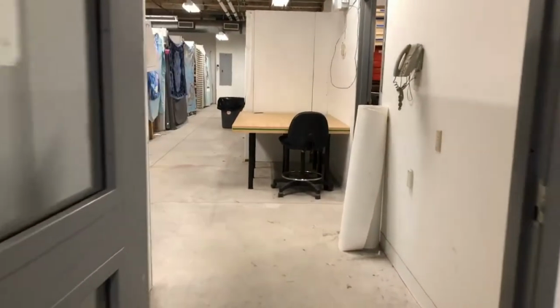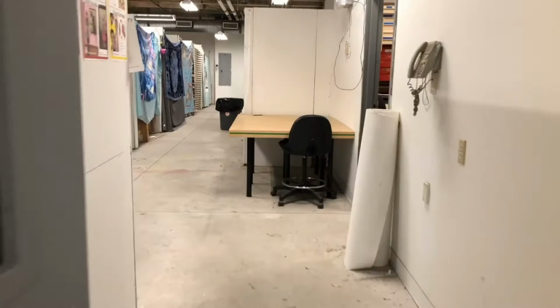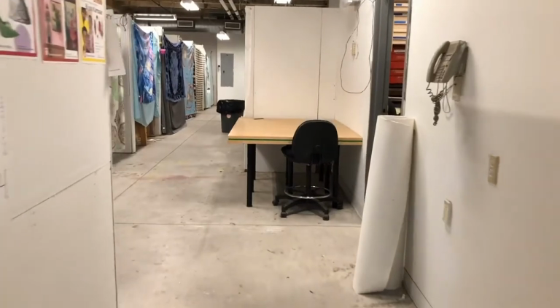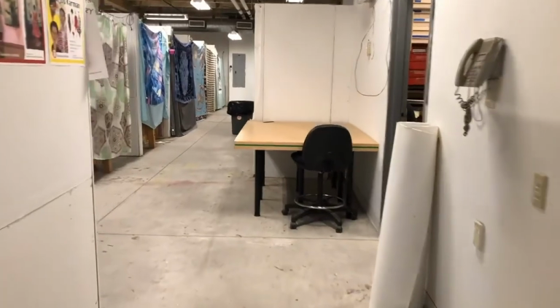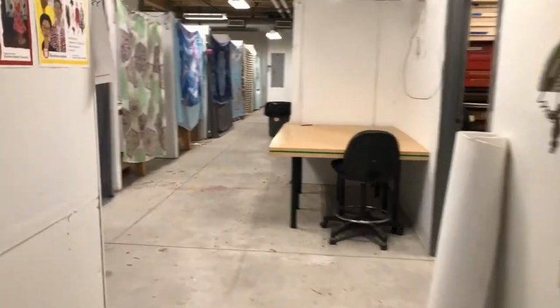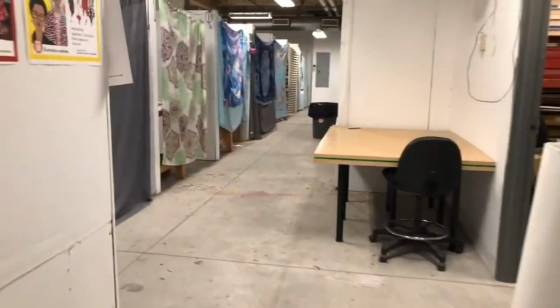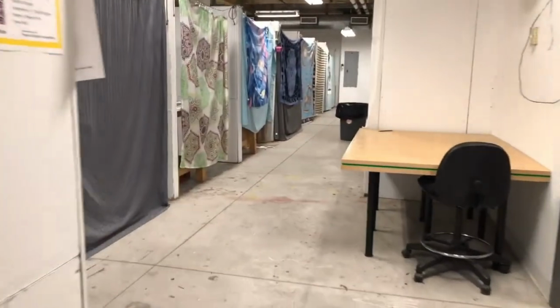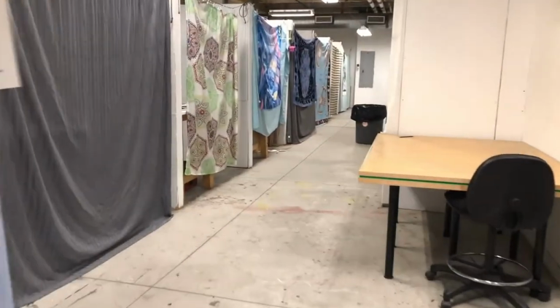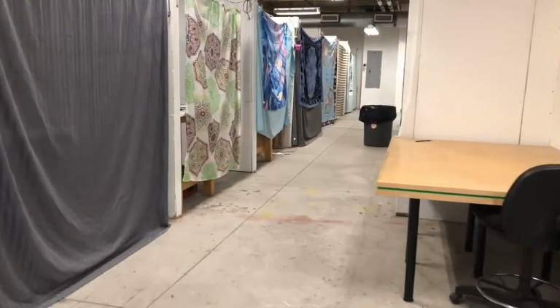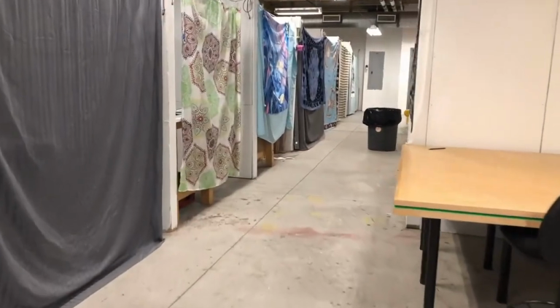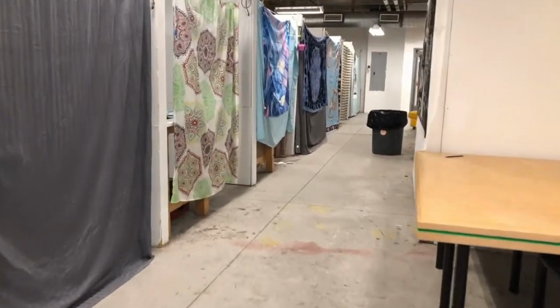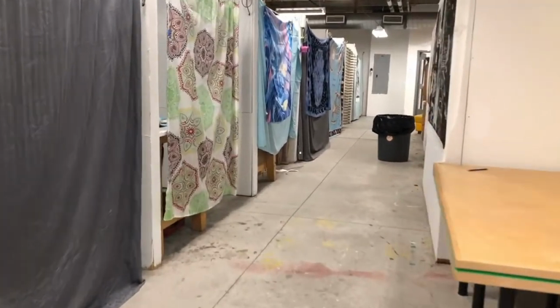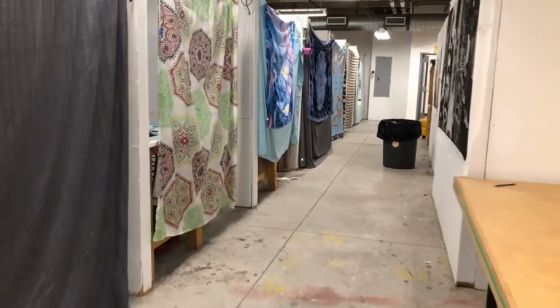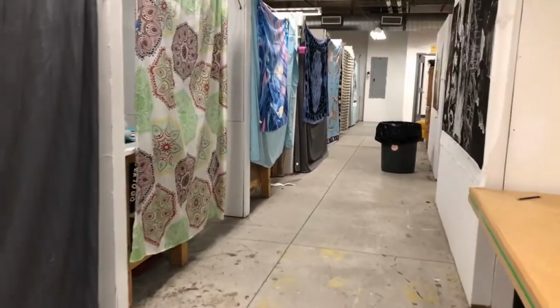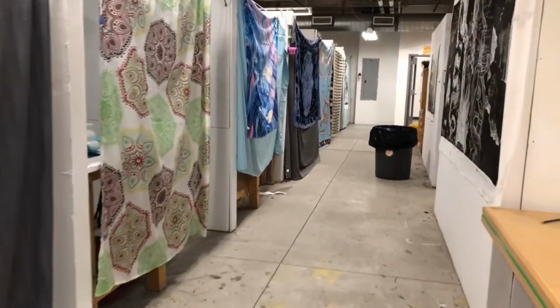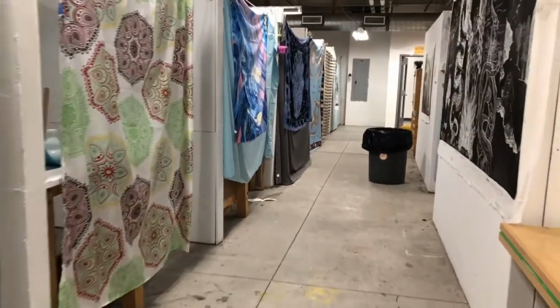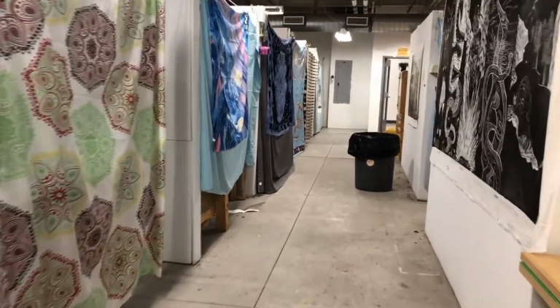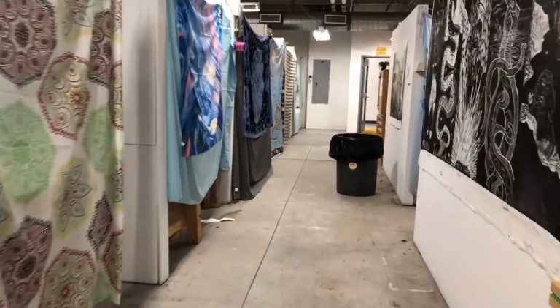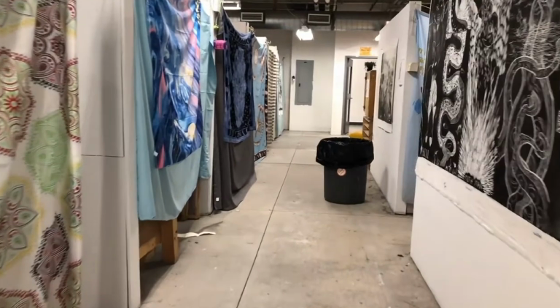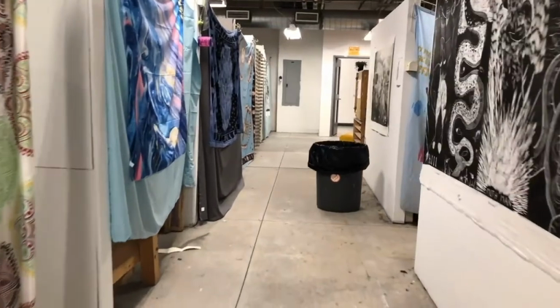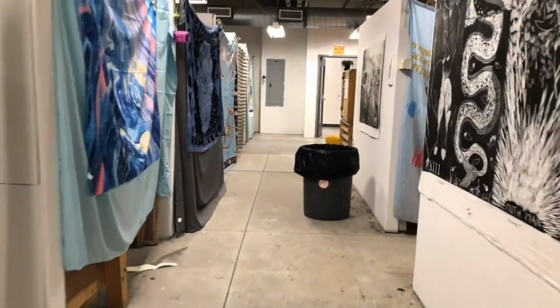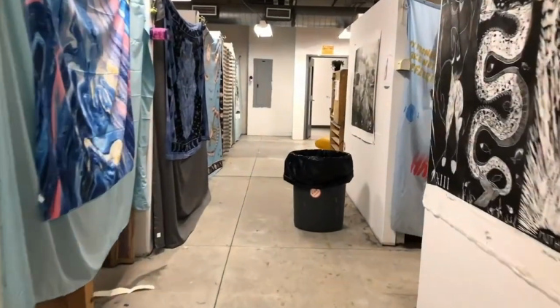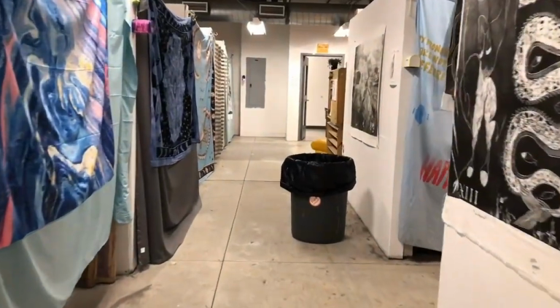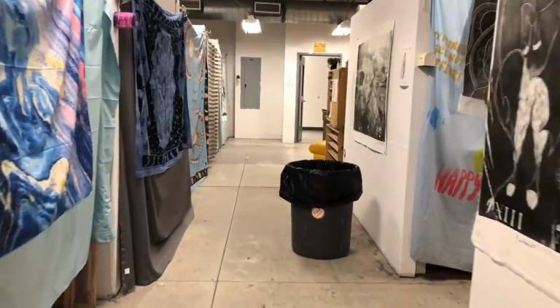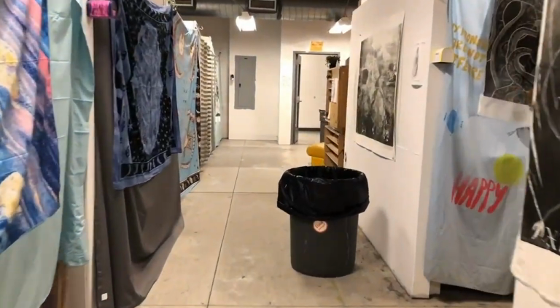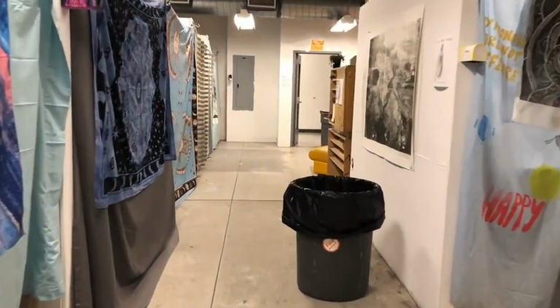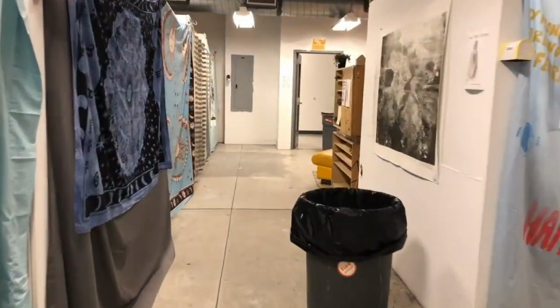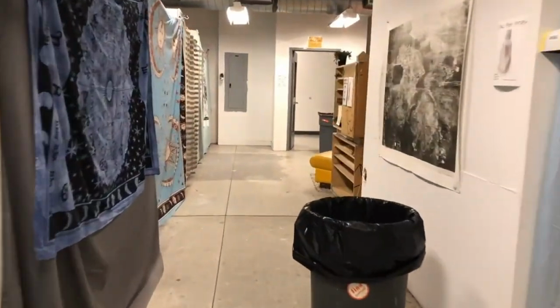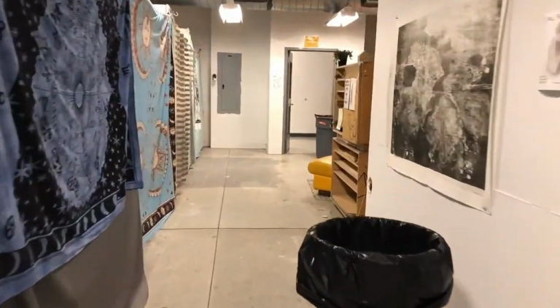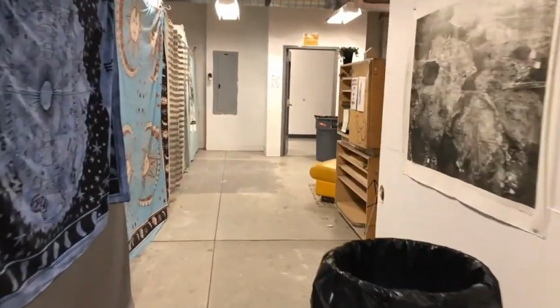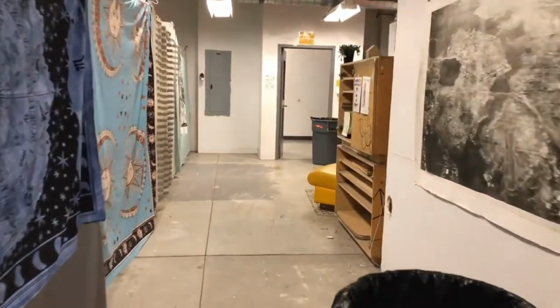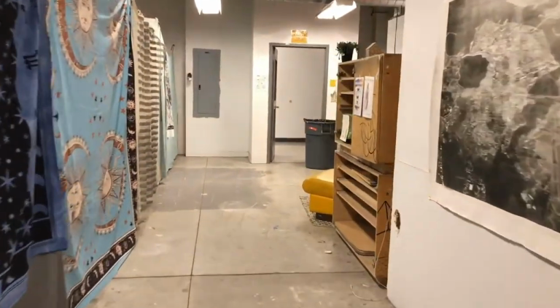Like I said earlier, every third or fourth year student gets their own studio space. These spaces look different depending on the department, but here's an example of the printmaking major studio spaces.